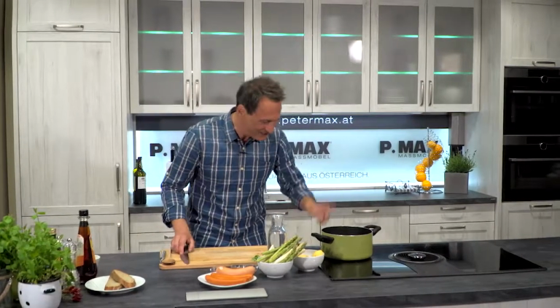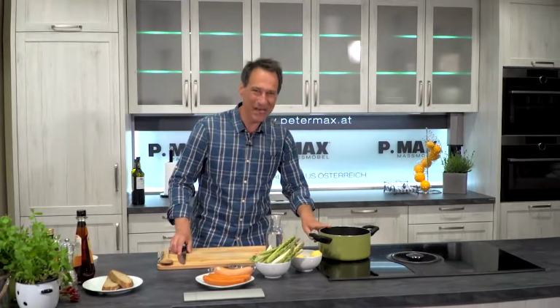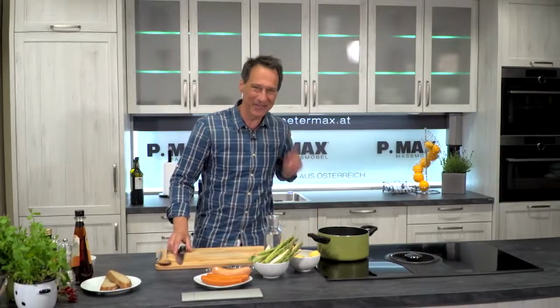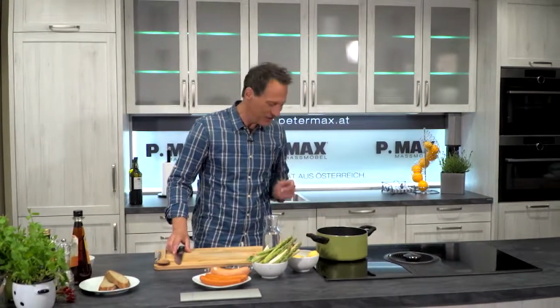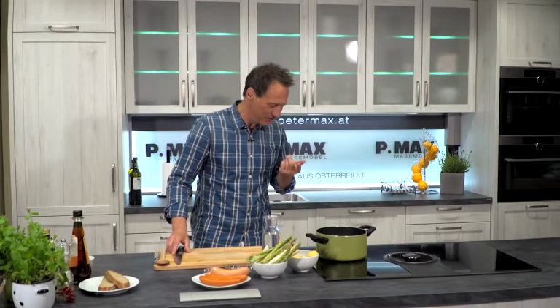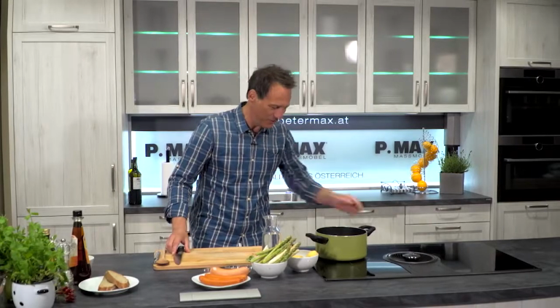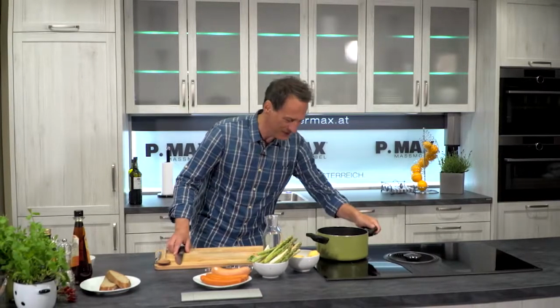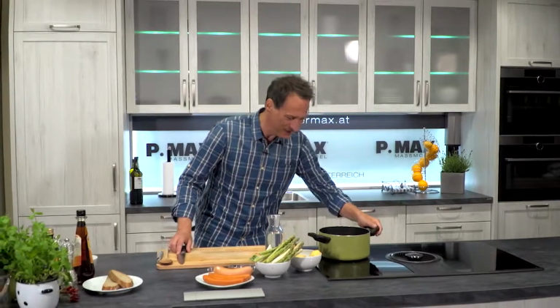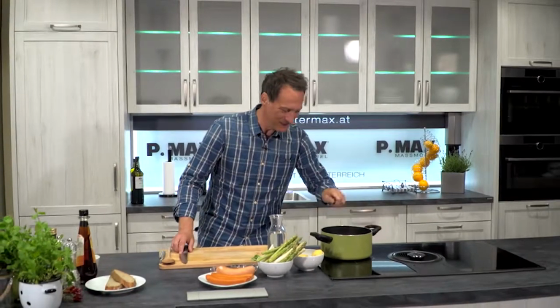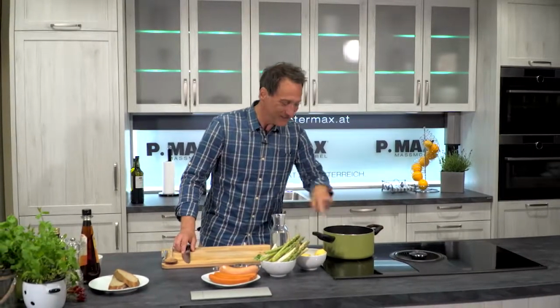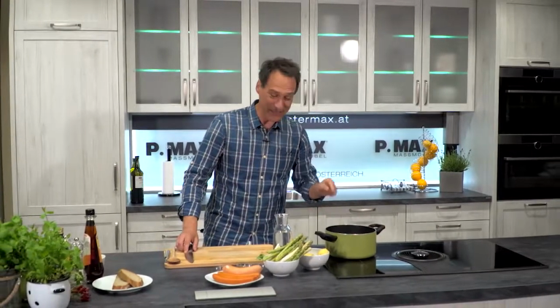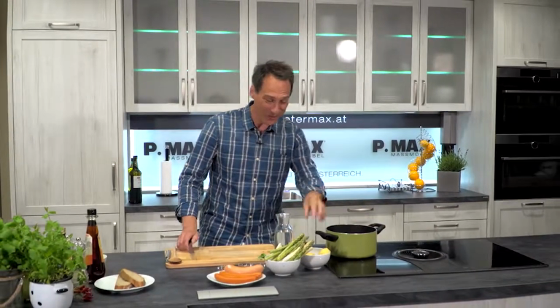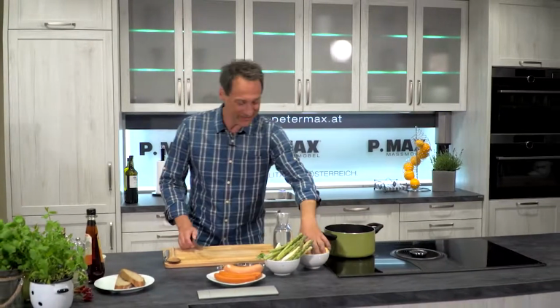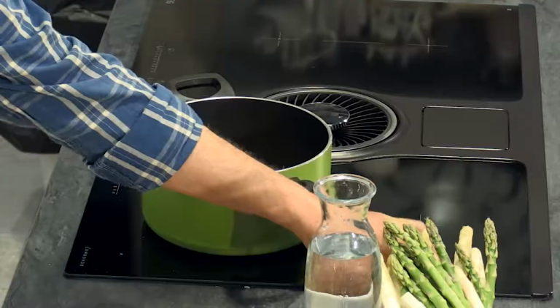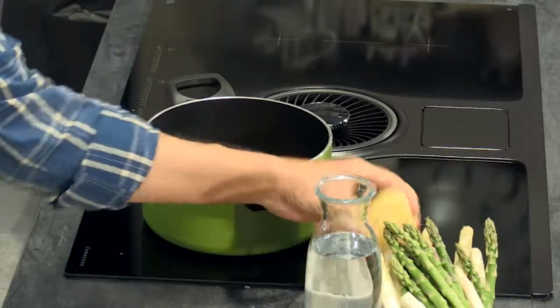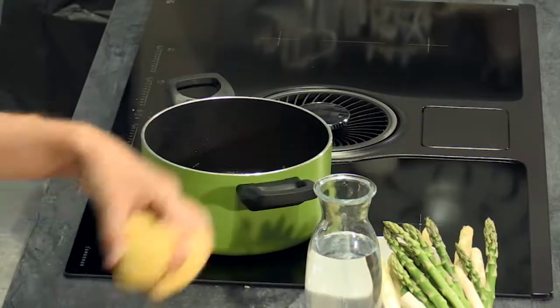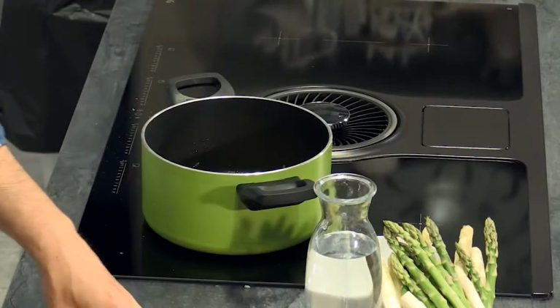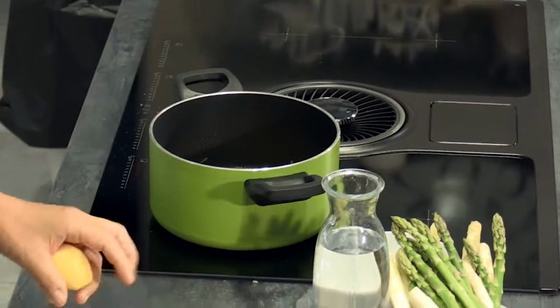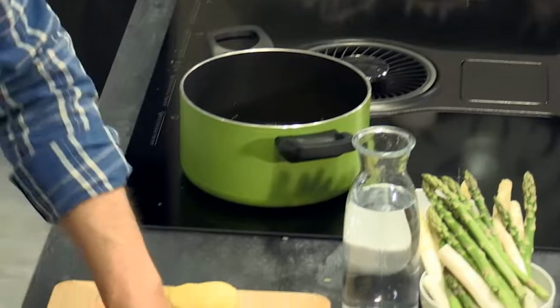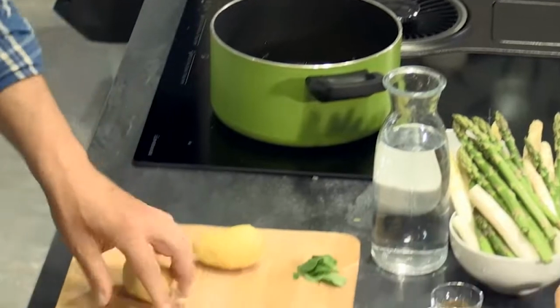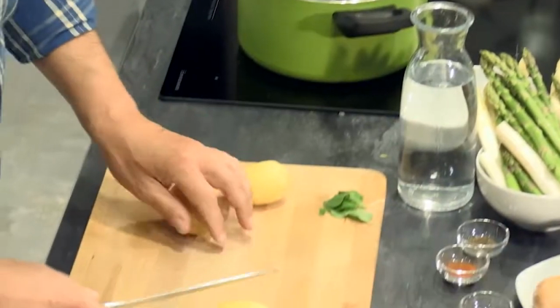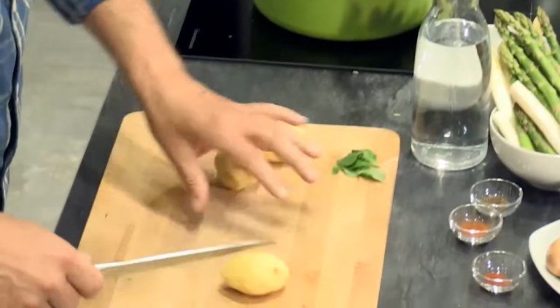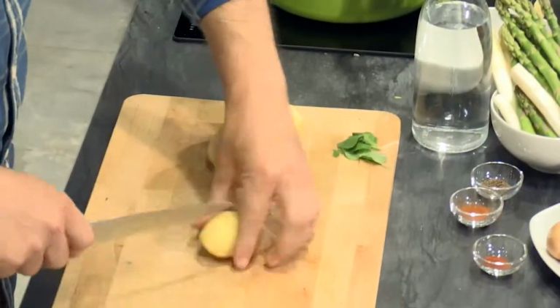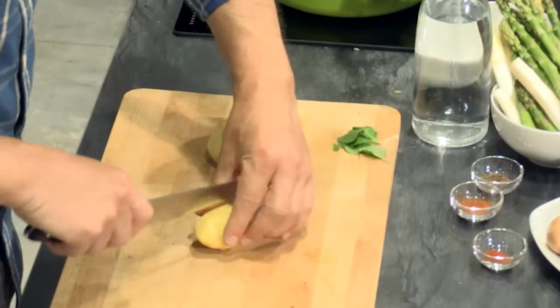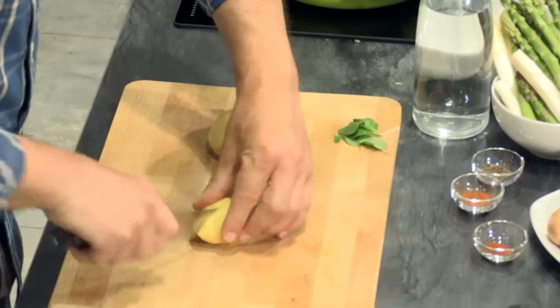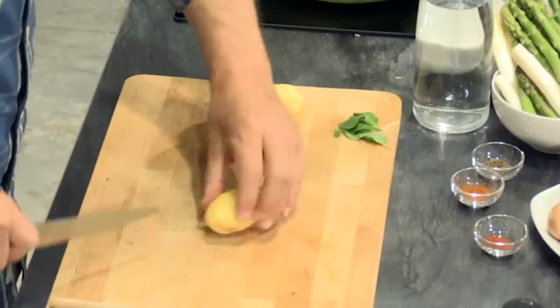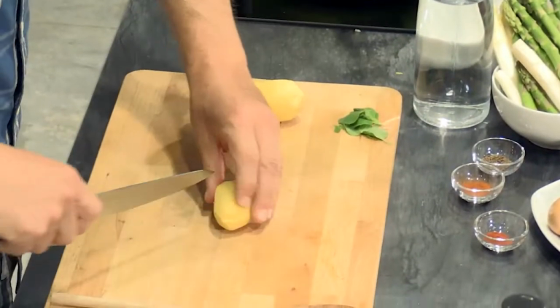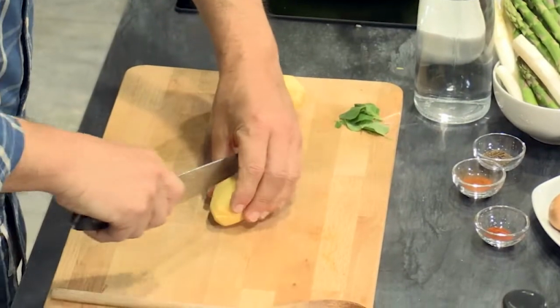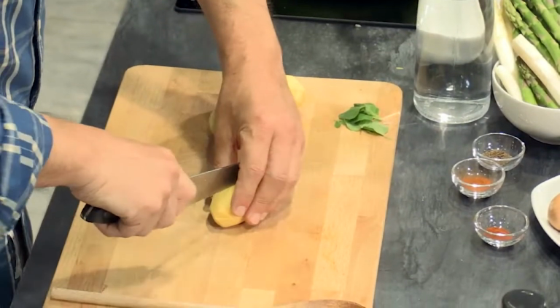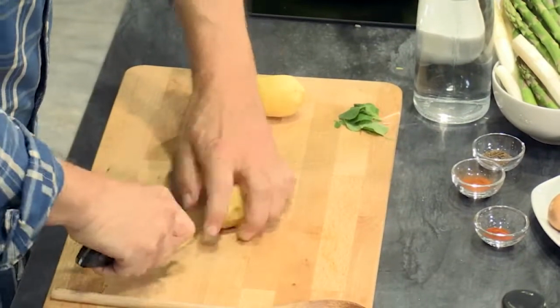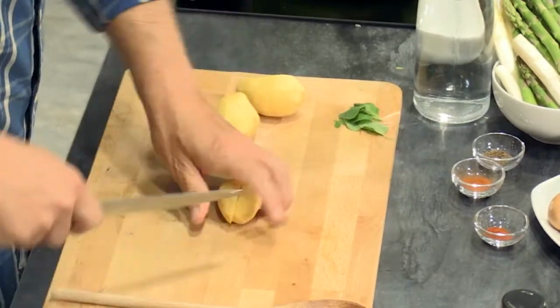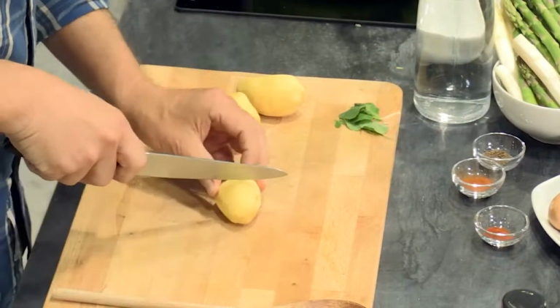I've already sautéed the potatoes, and it's already hot here. The potatoes are already light brown. Now we add the Erdäpfel and then natürlich Spargel and the Gewürze.